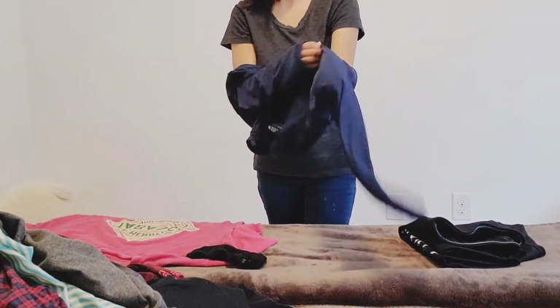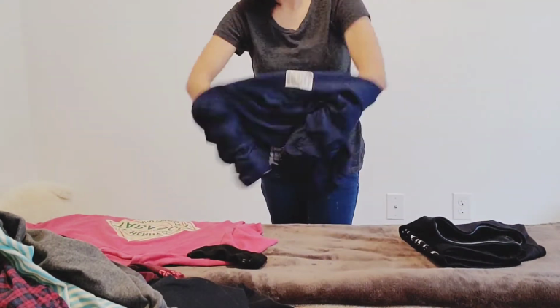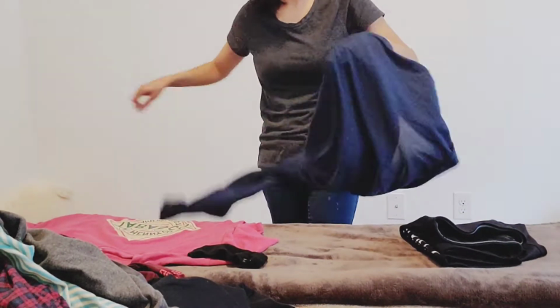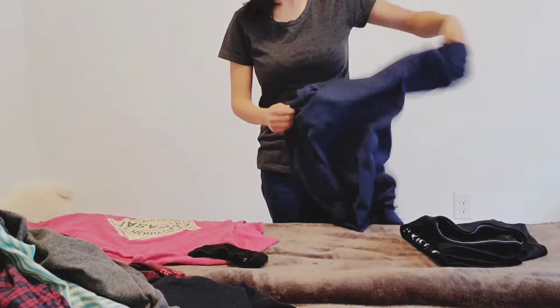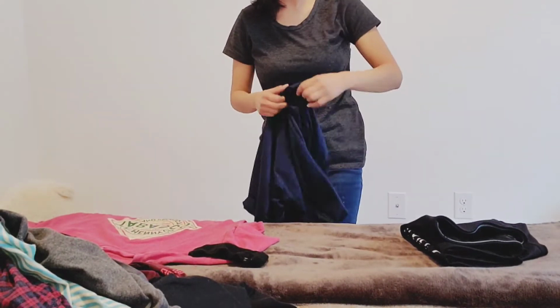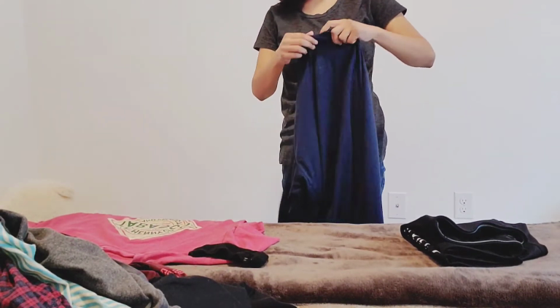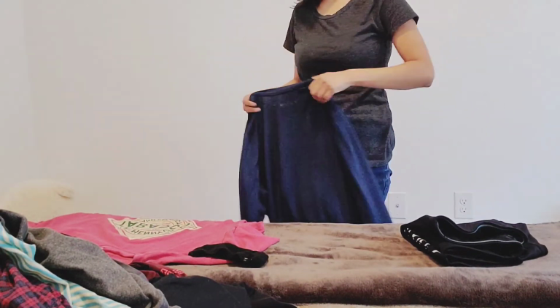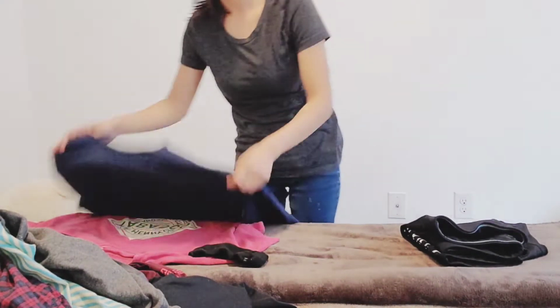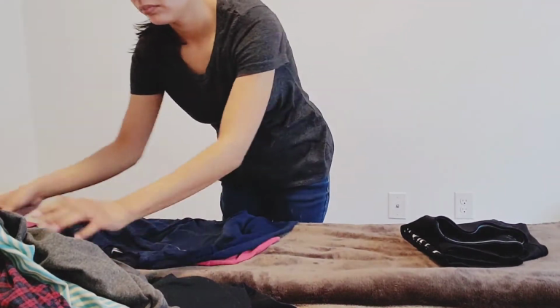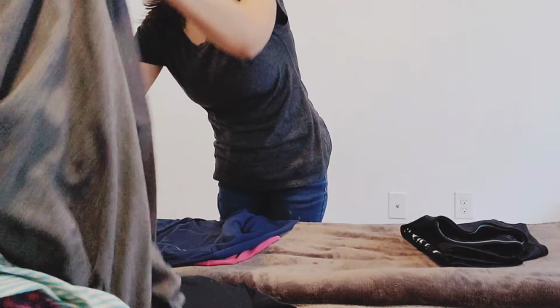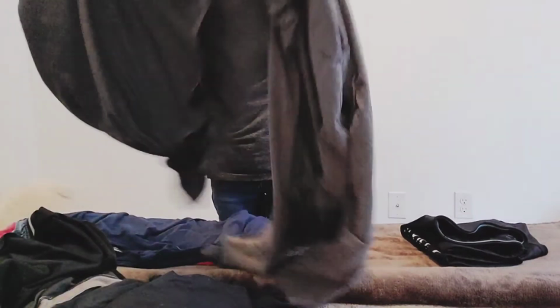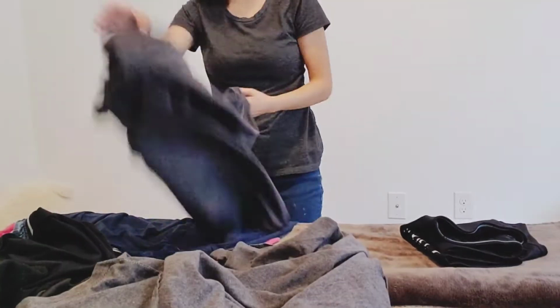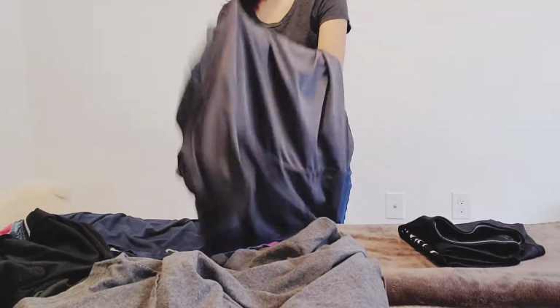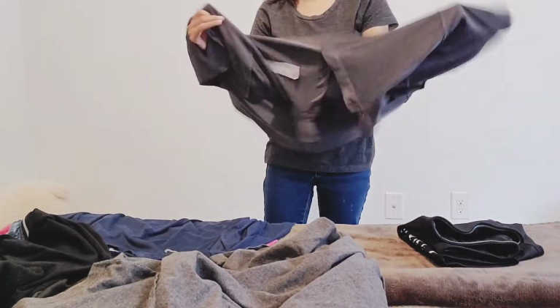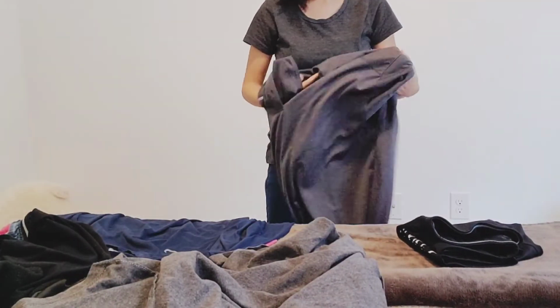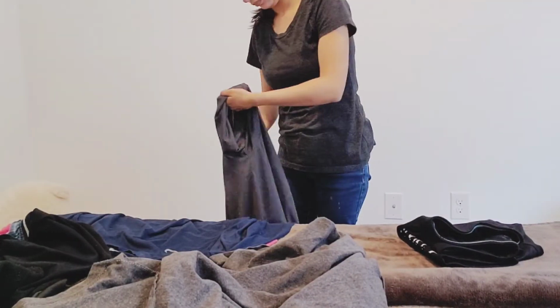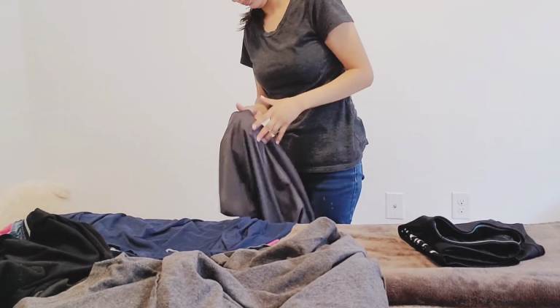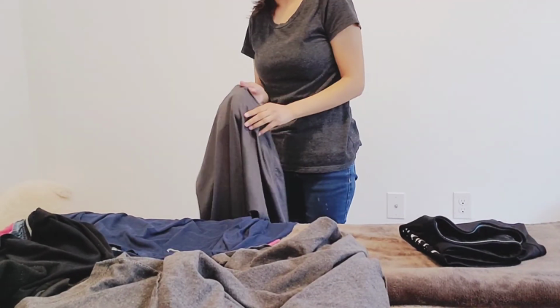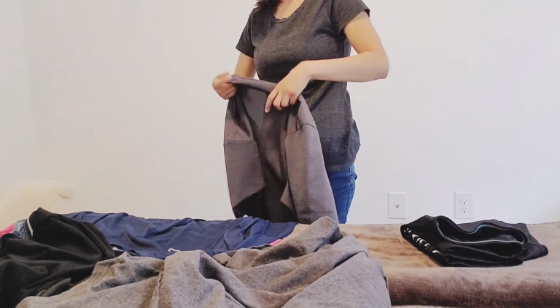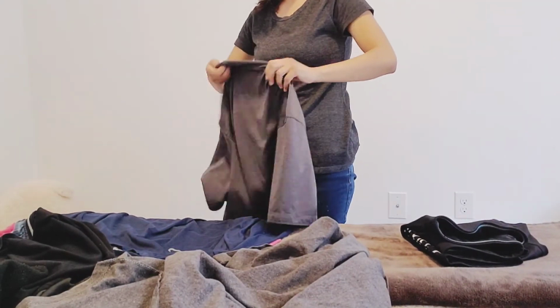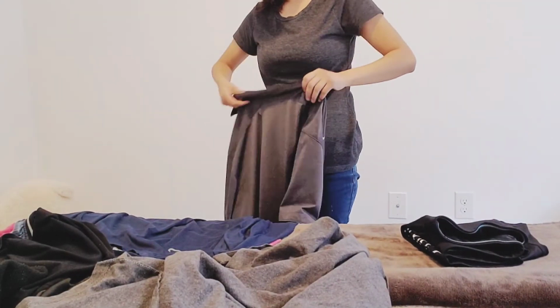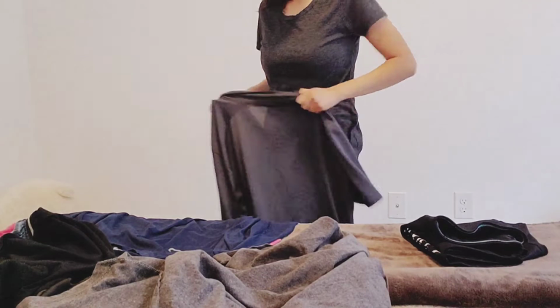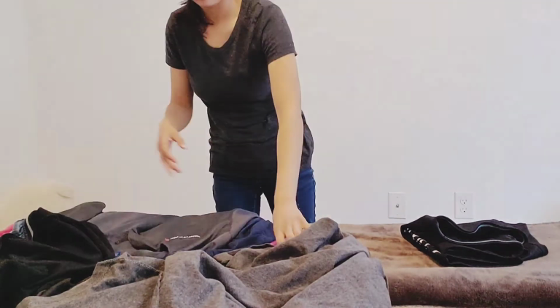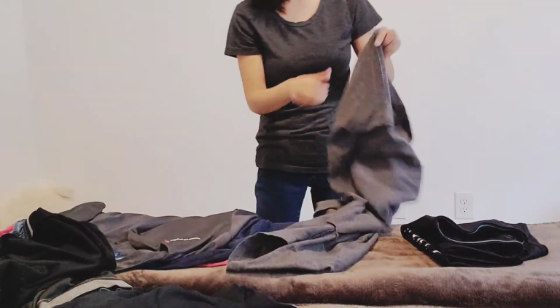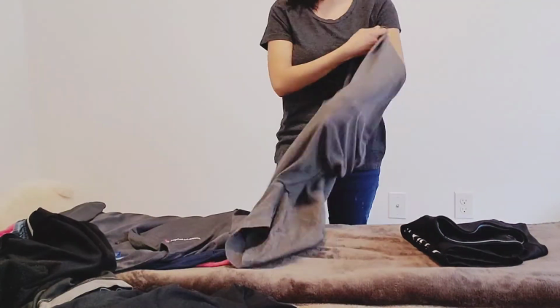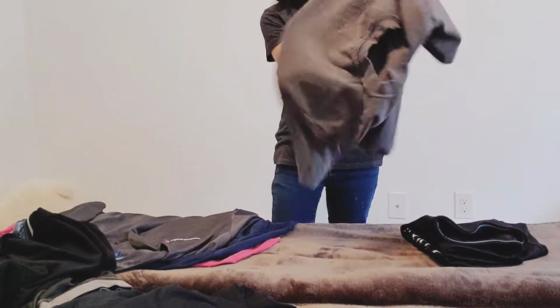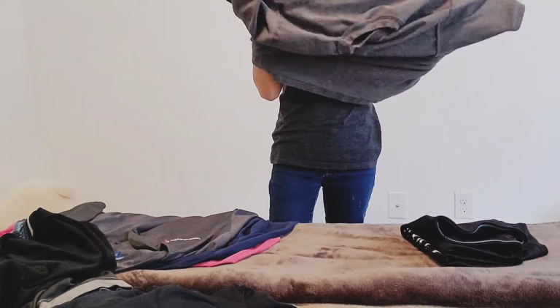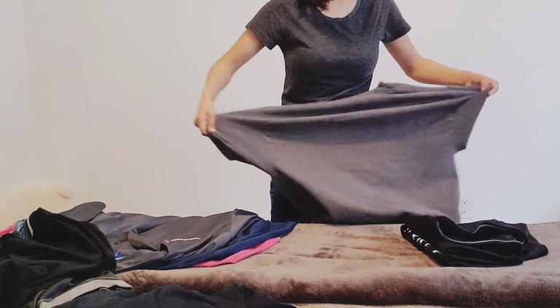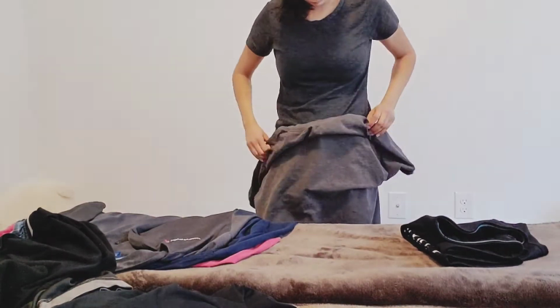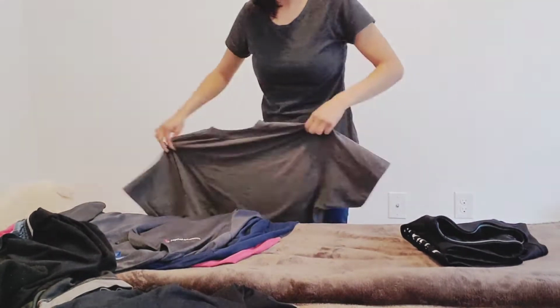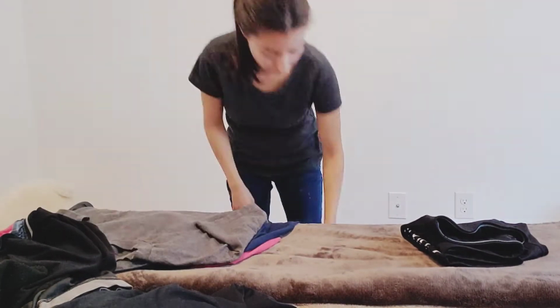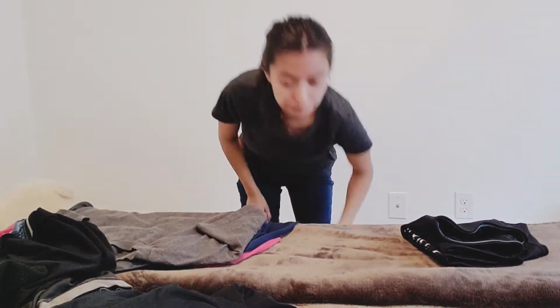I don't have a laundry basket to carry the clothes, so I just grab as much as I can, throw them on the bed, and start folding. I also wanted to let you guys know I will be uploading on Thursdays or Fridays now, so be sure to stick around for more cleaning videos like this one.